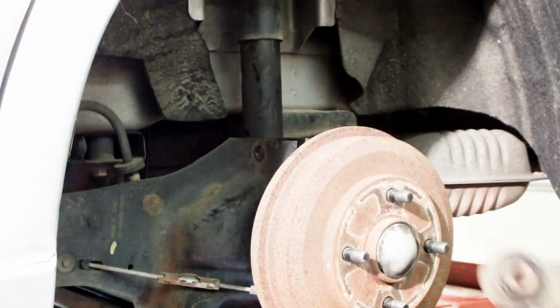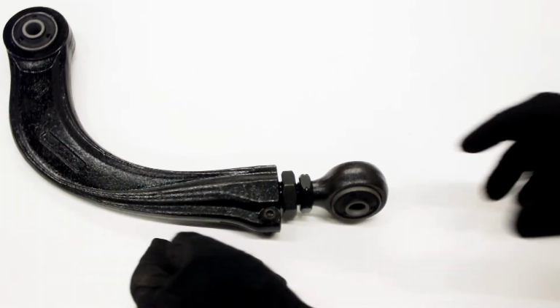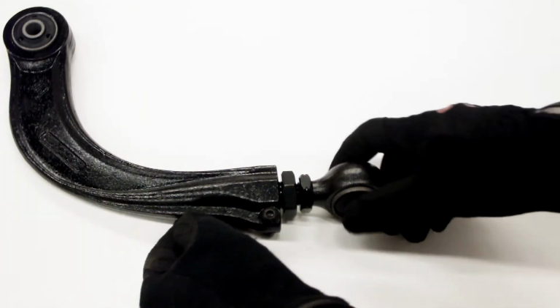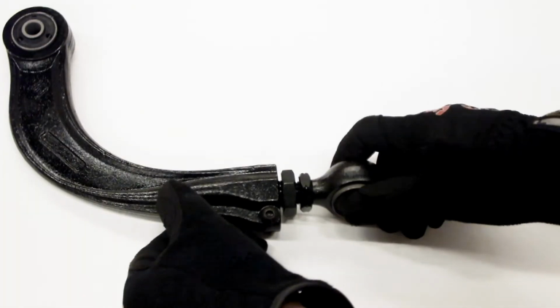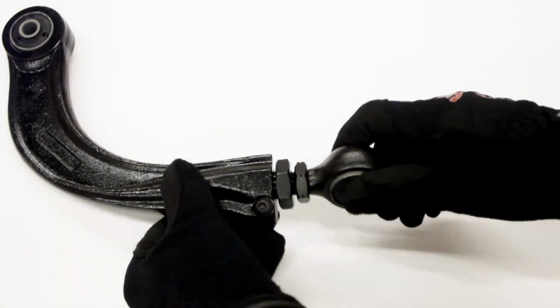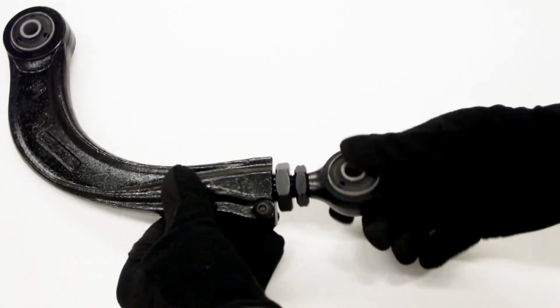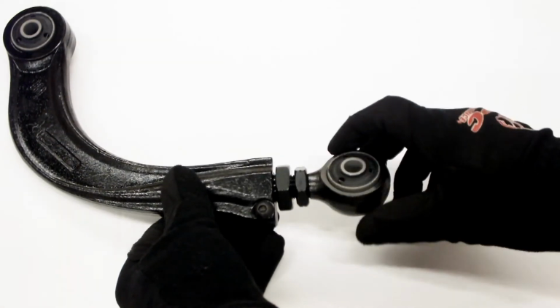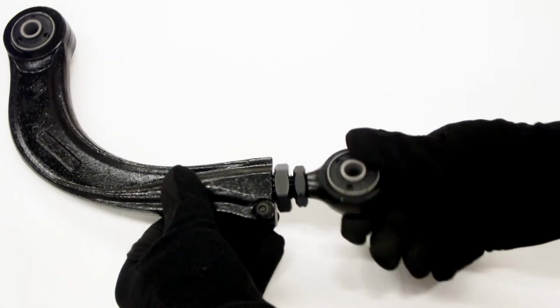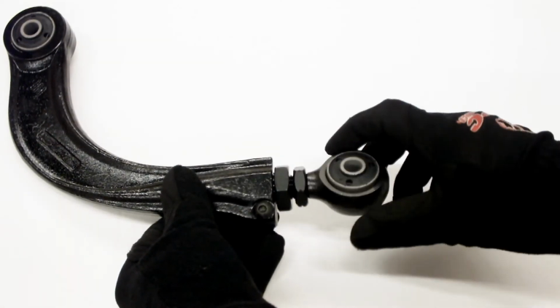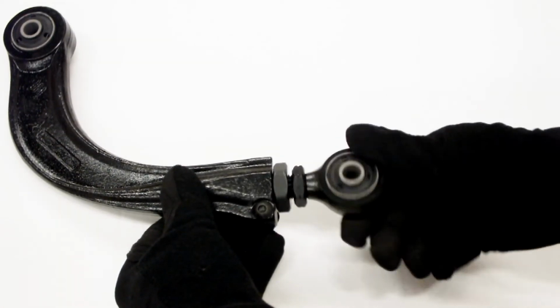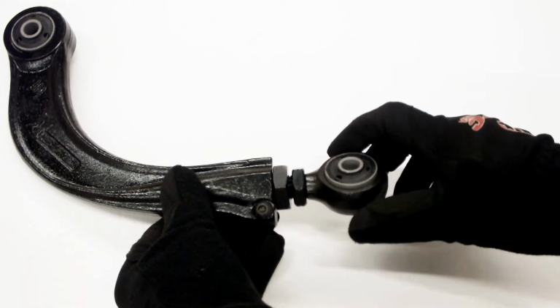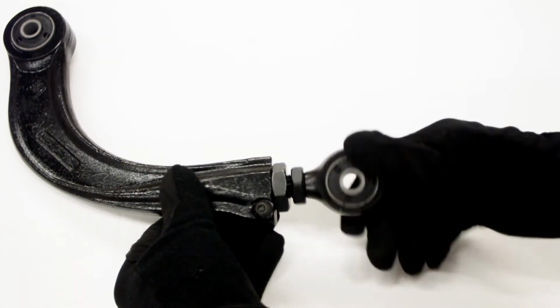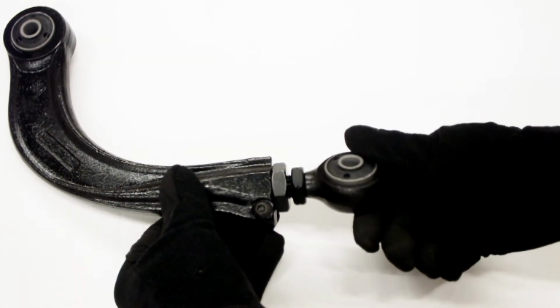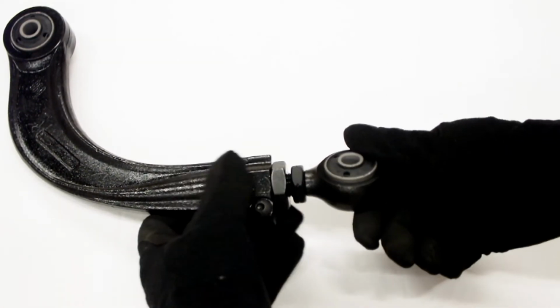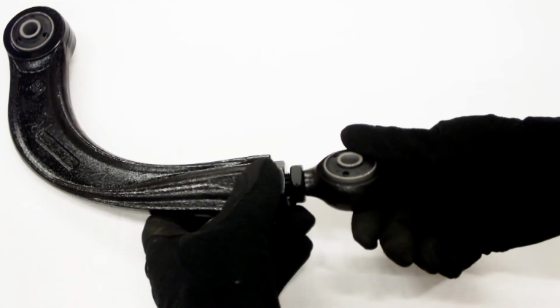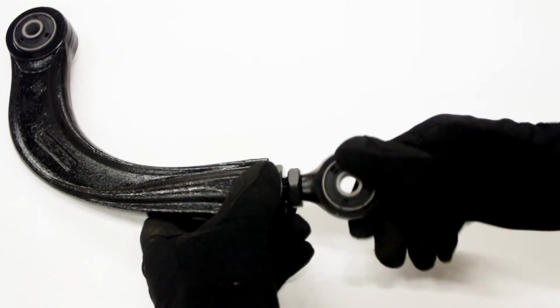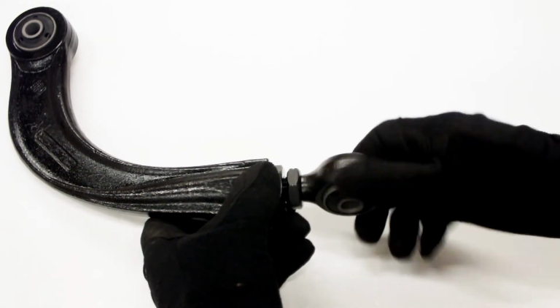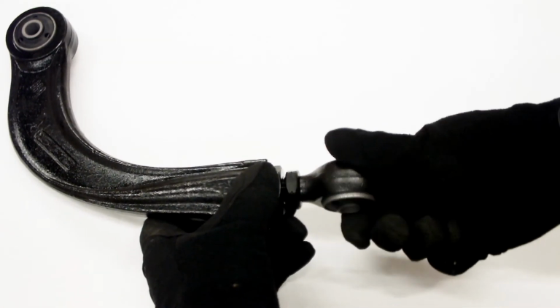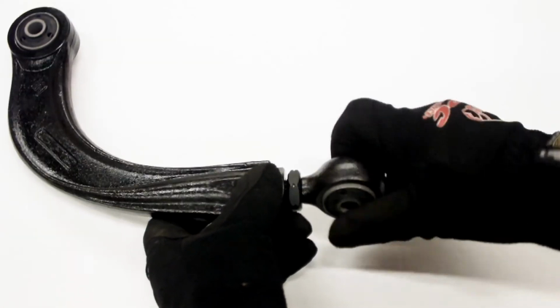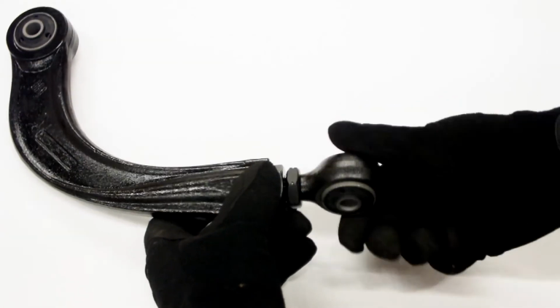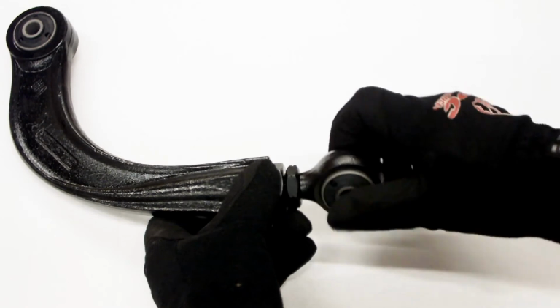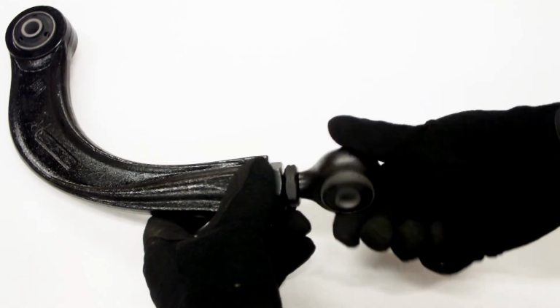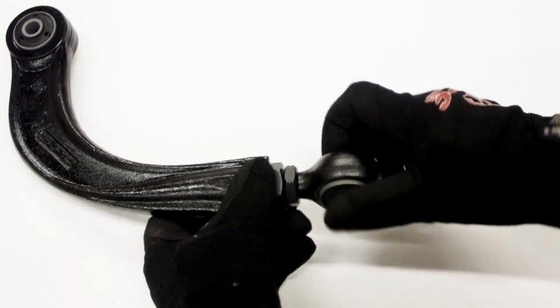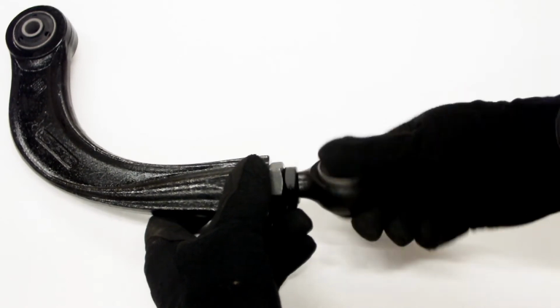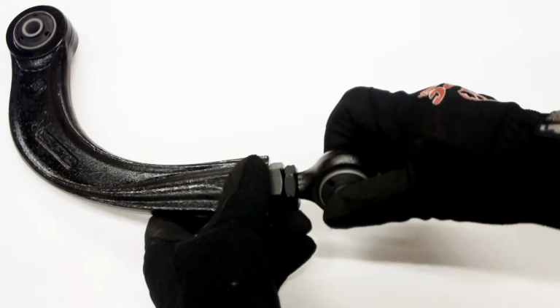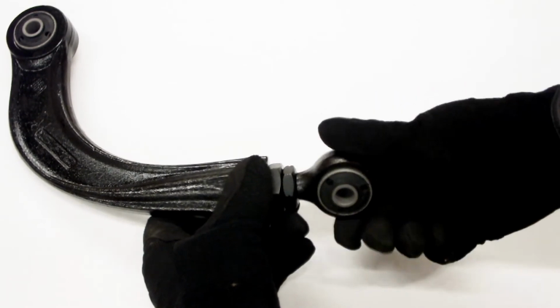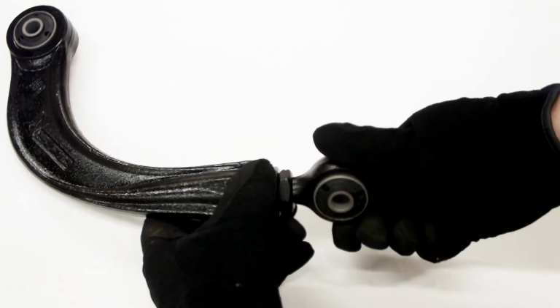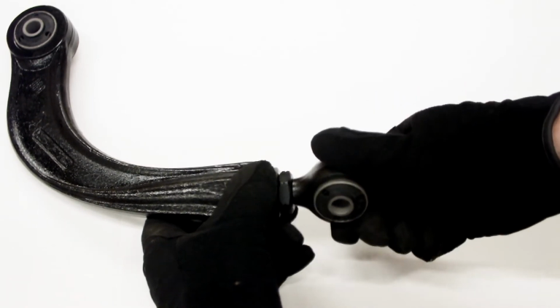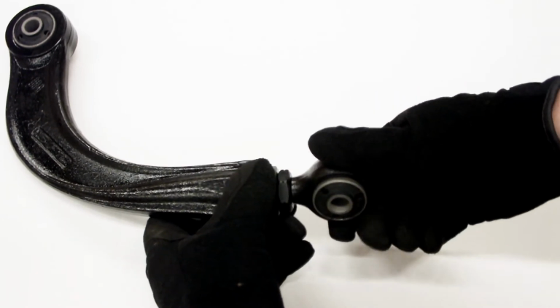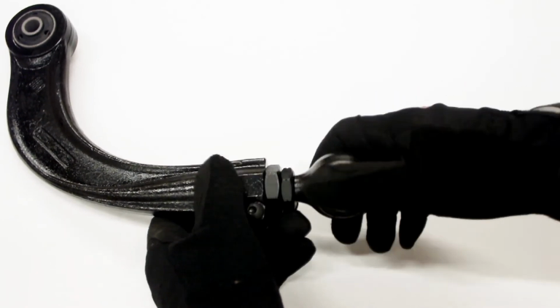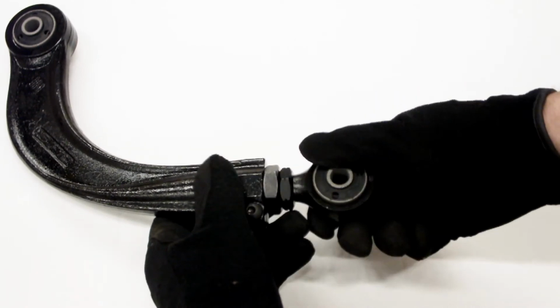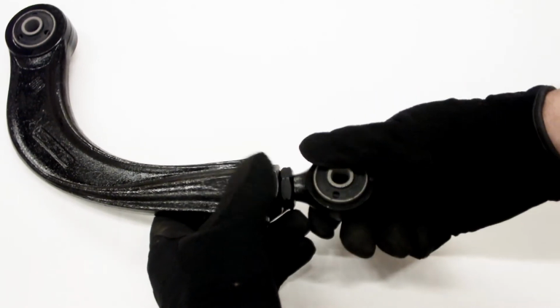Adjust the new control arm so the outer bushing and adjuster nut are threaded completely into the arm so no threads are showing.